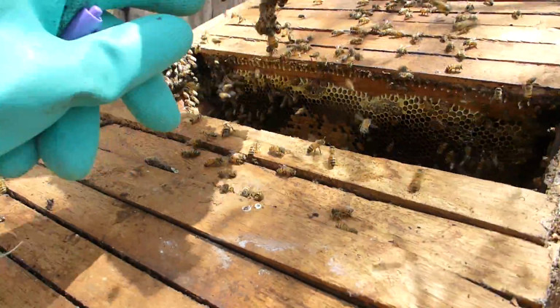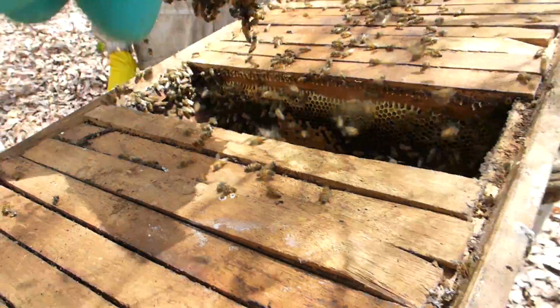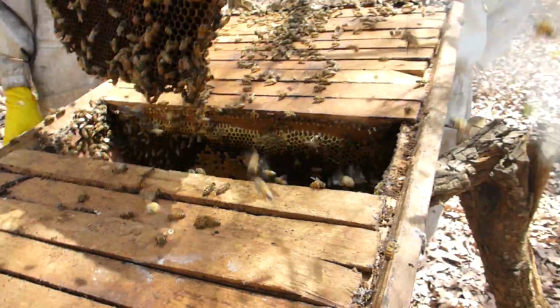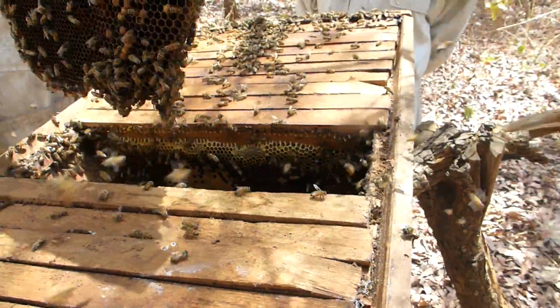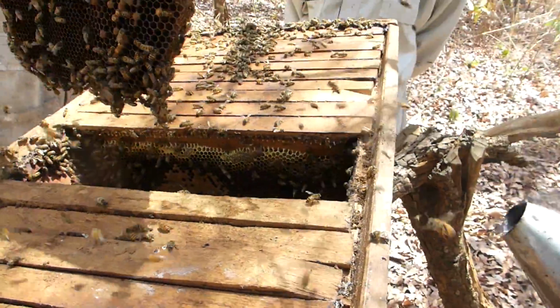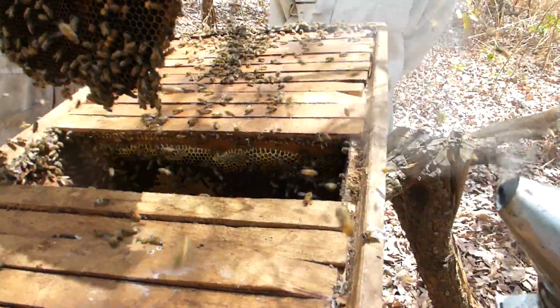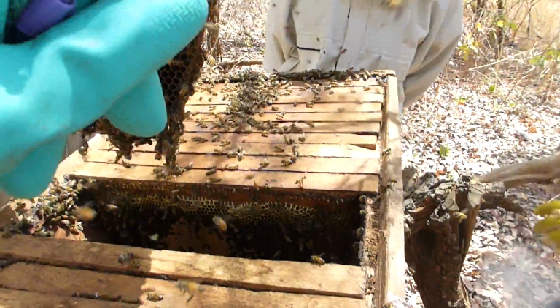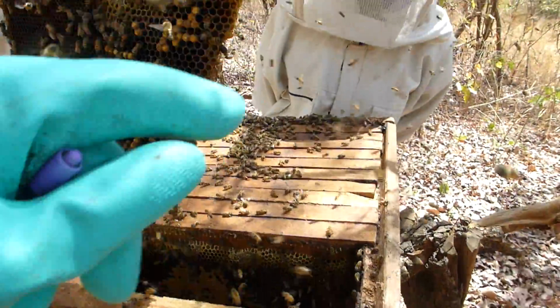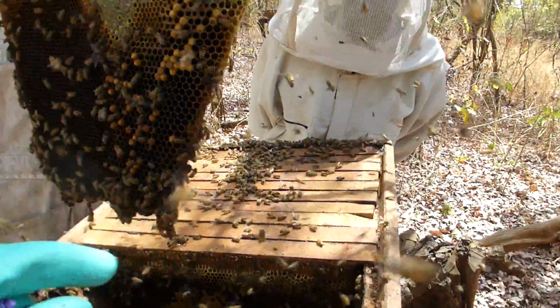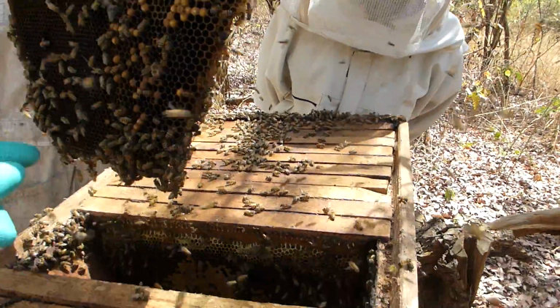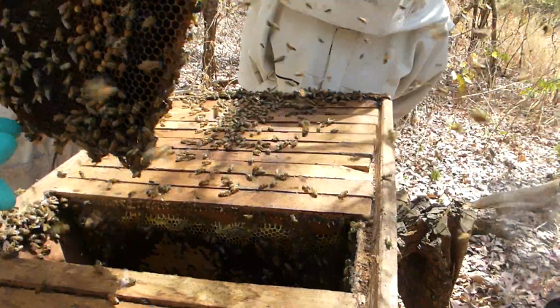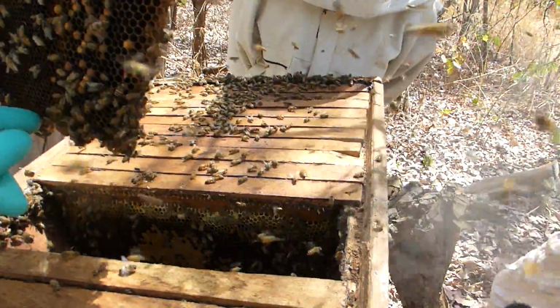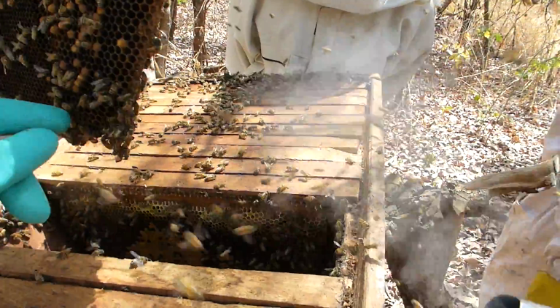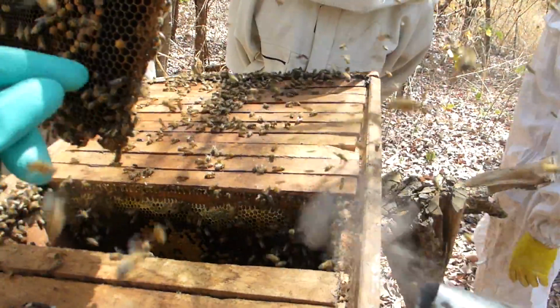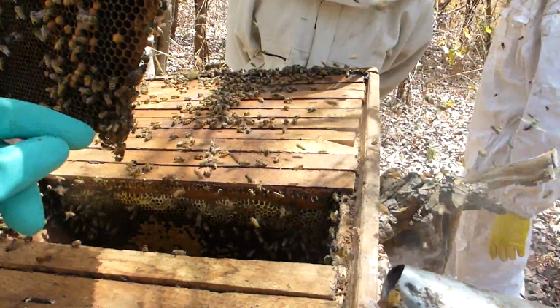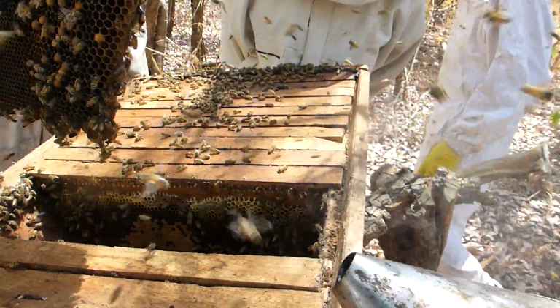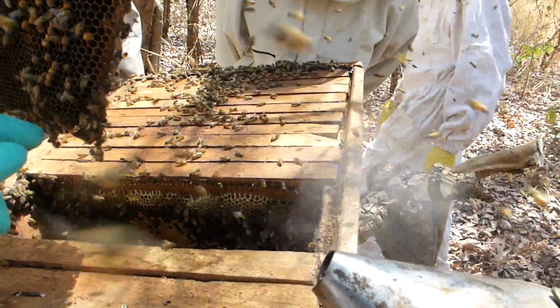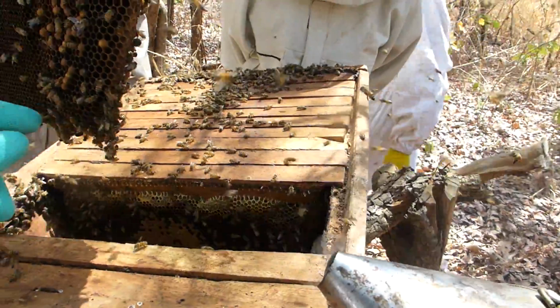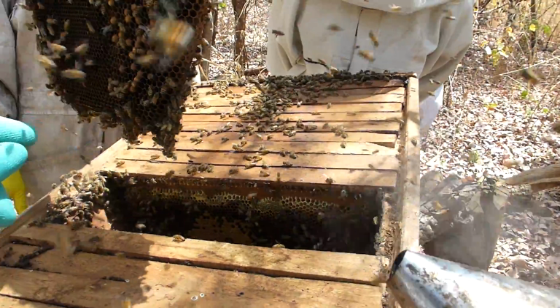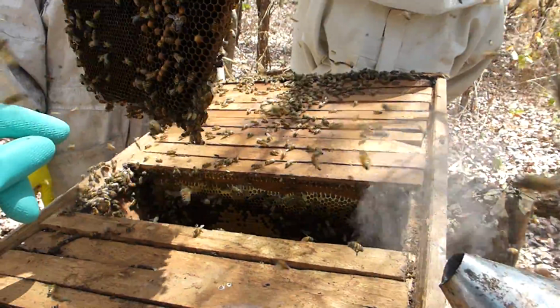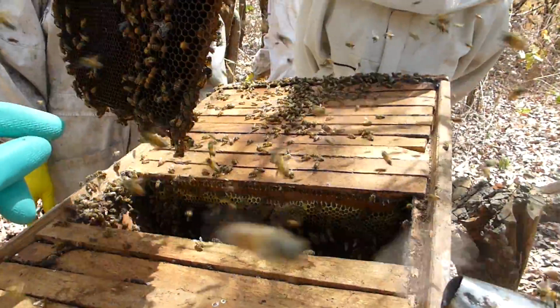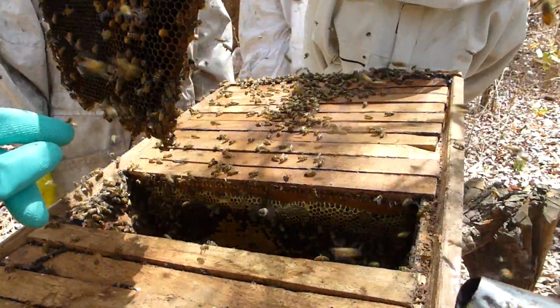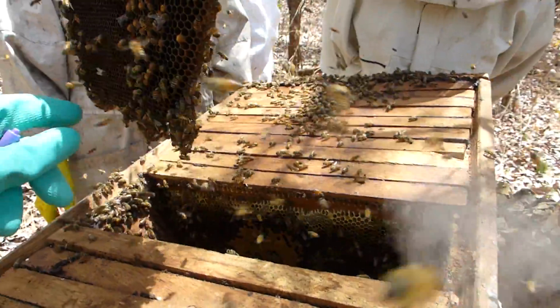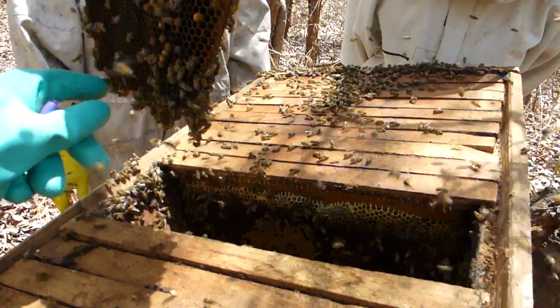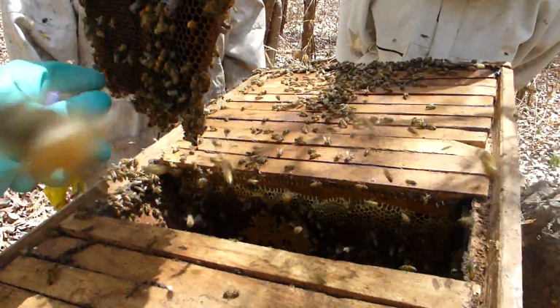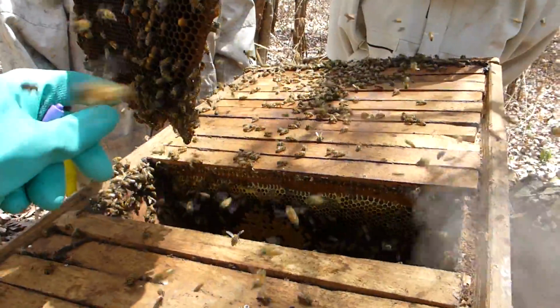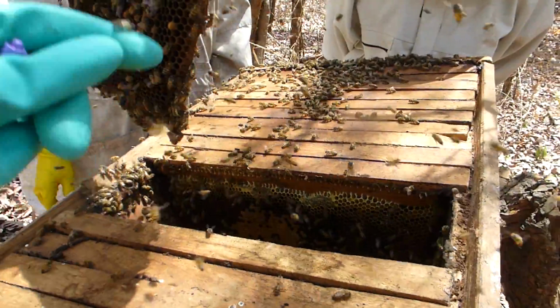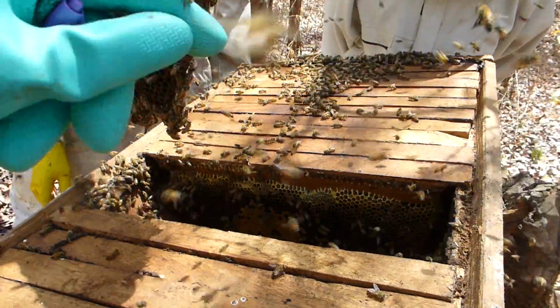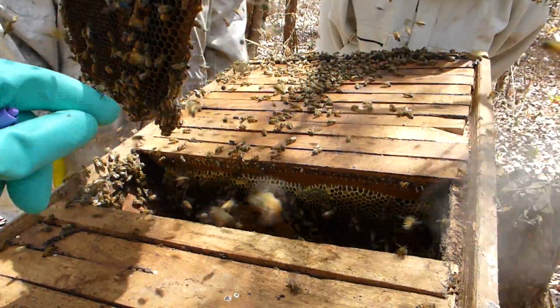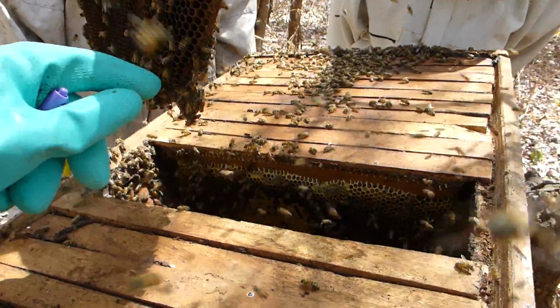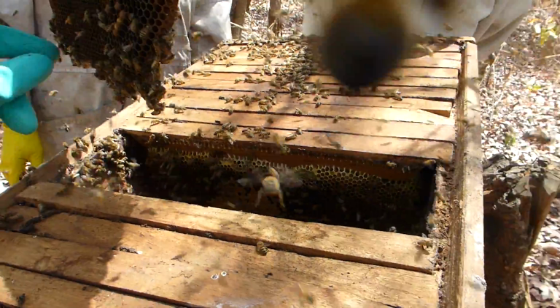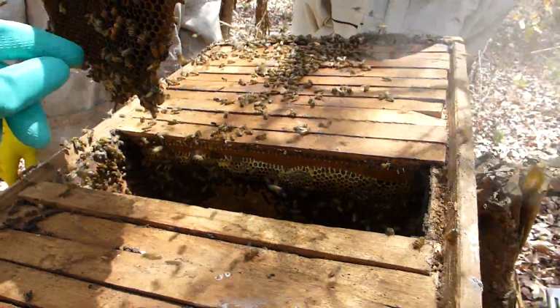Tell him this: oftentimes the queen cells will be on the bottom or near the bottom. Often the baby queen cells will be on the bottom.